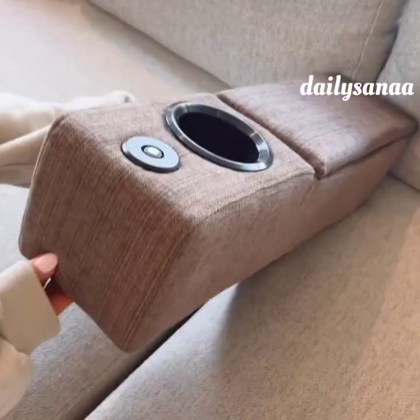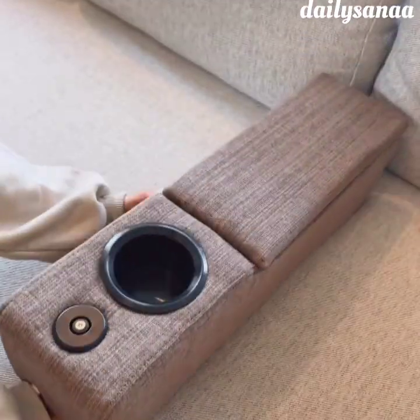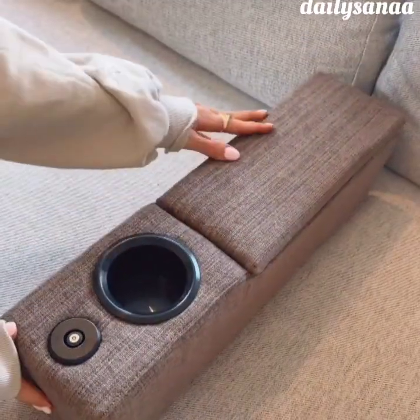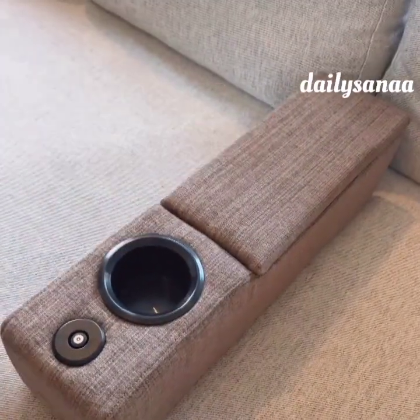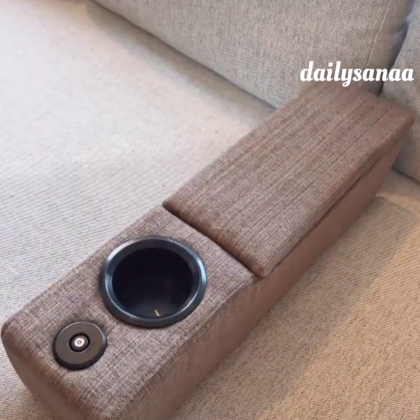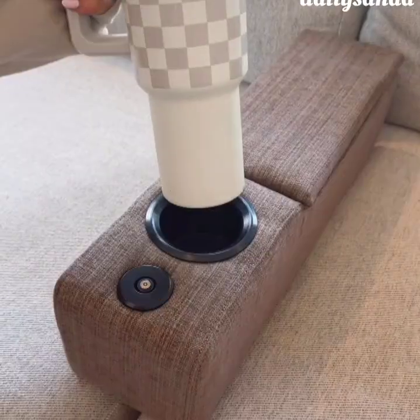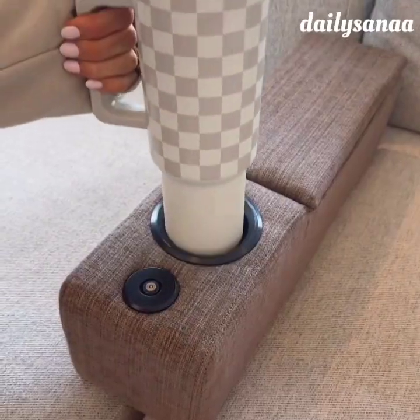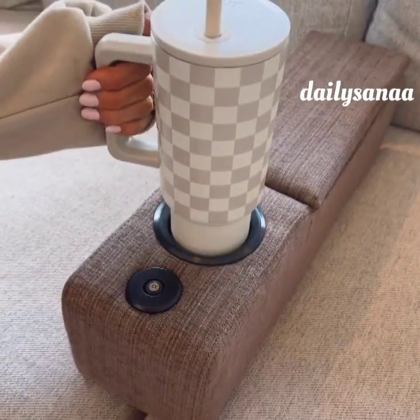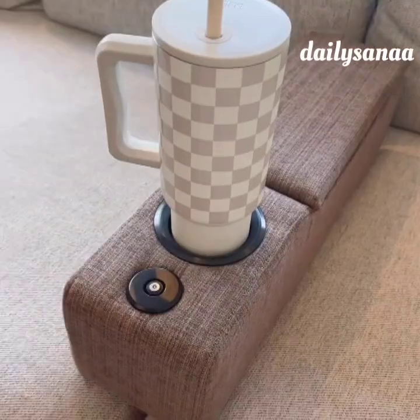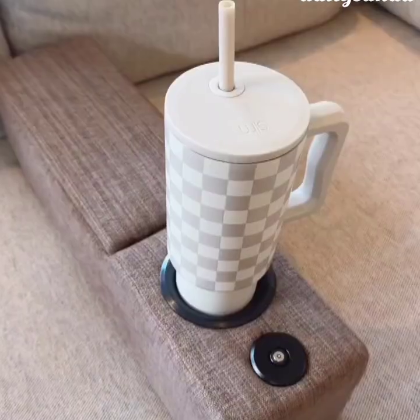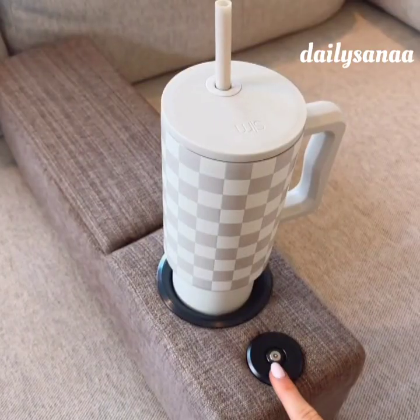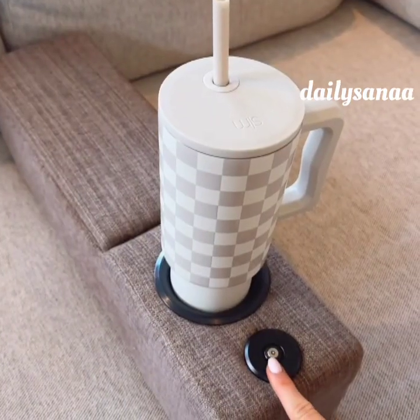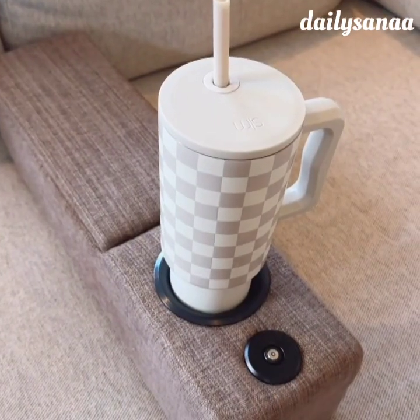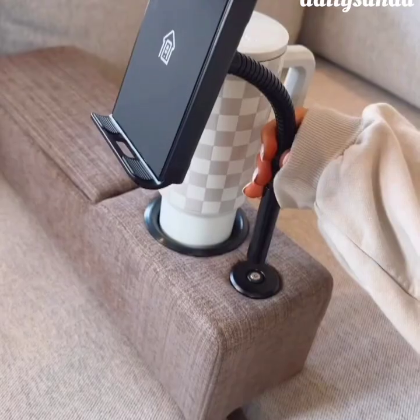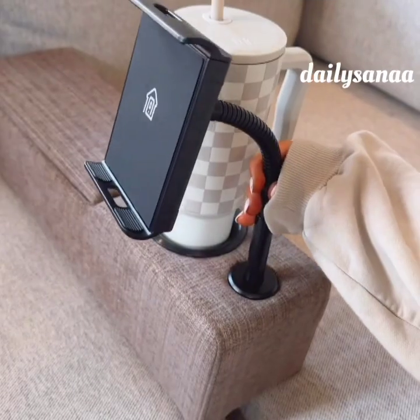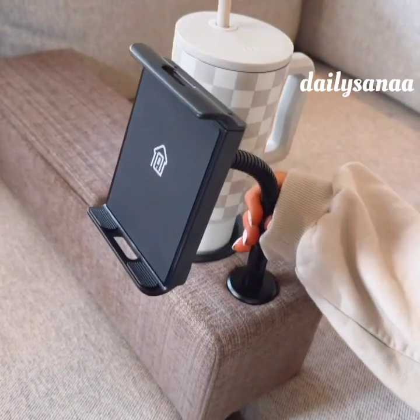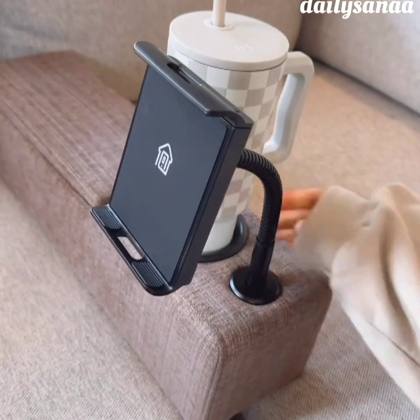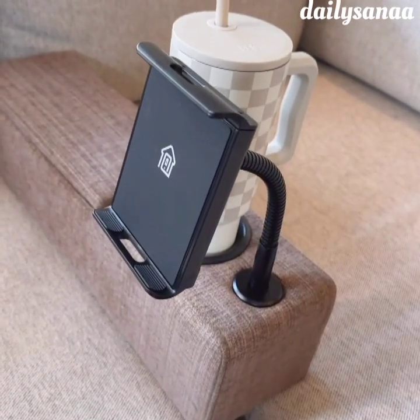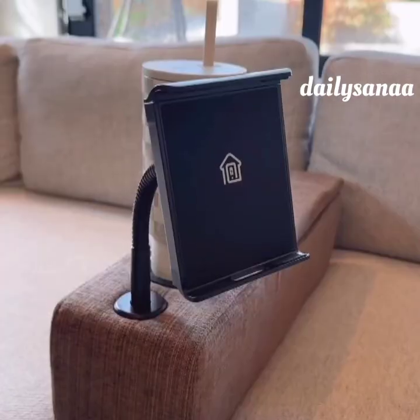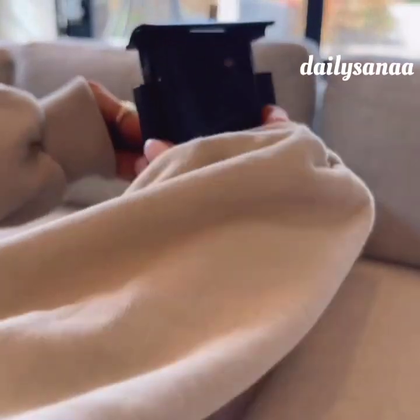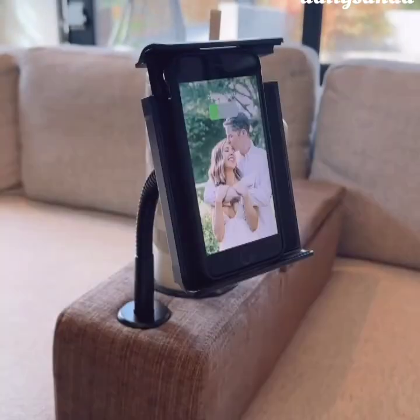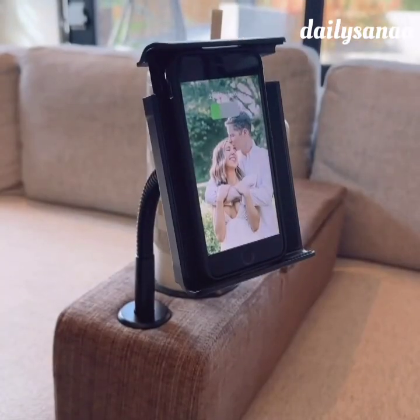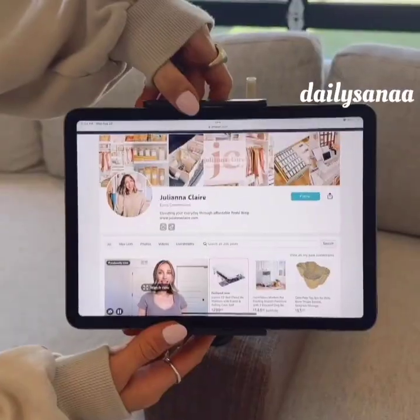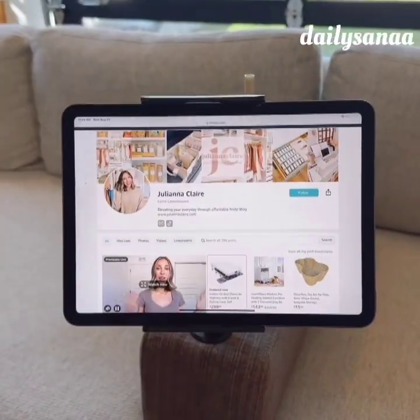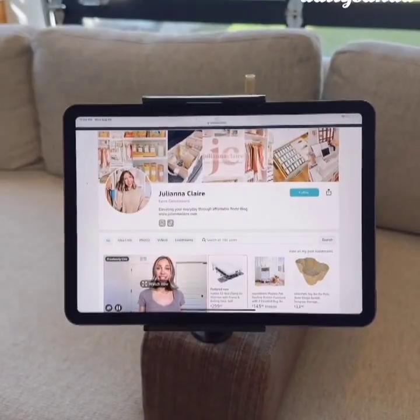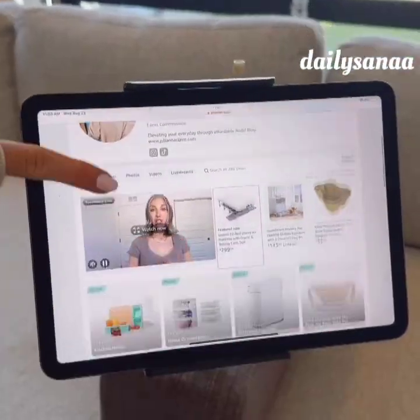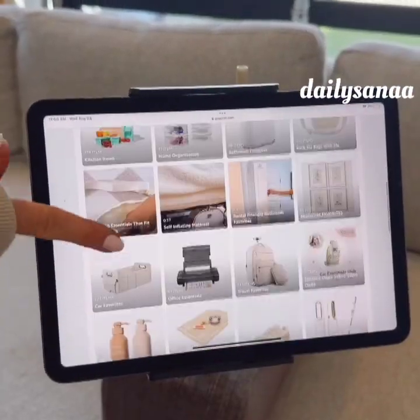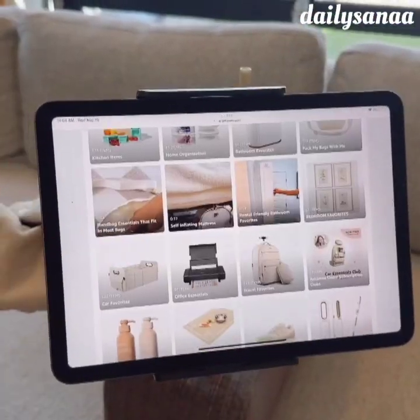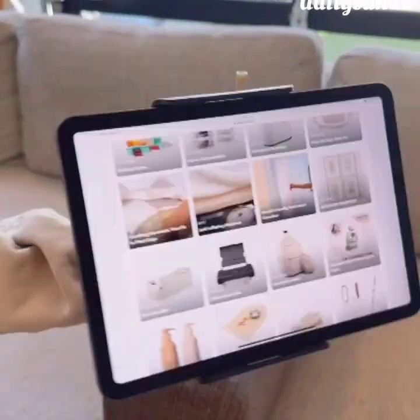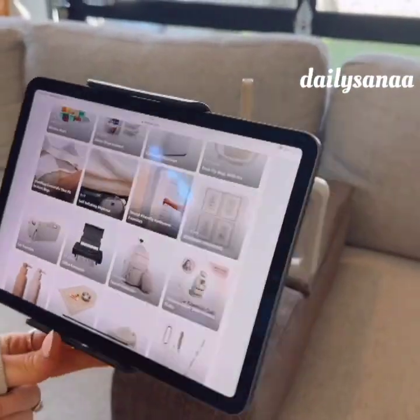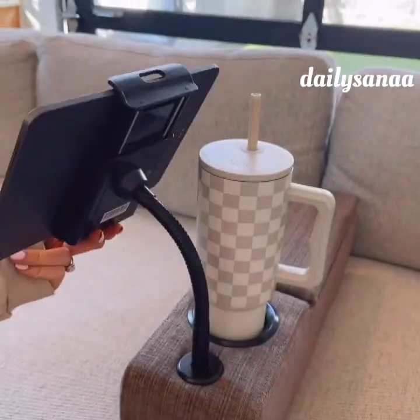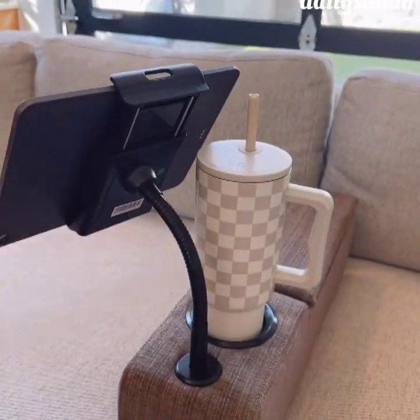Add an additional armrest to your sofa or love seat that gives you a cup holder, but it's this section that's really special. This armrest comes with an adjustable wireless phone charger that will also wirelessly charge some tablets so you can scroll or stream from your device.